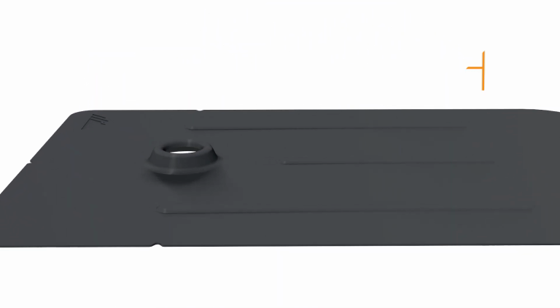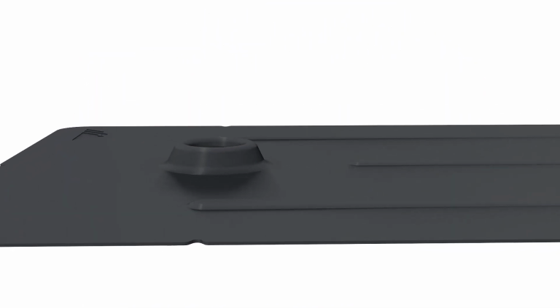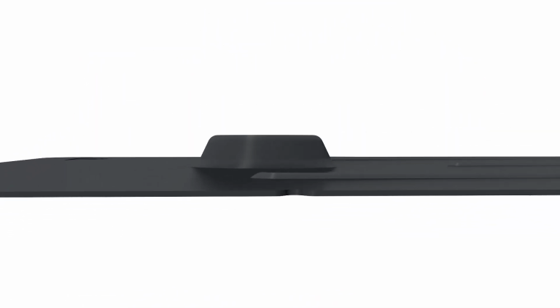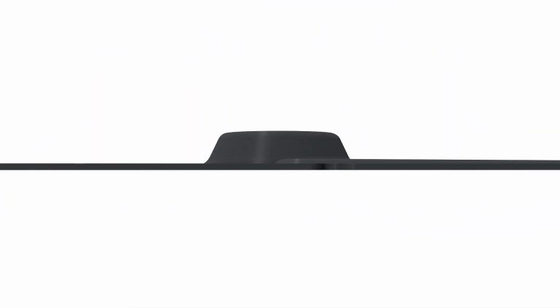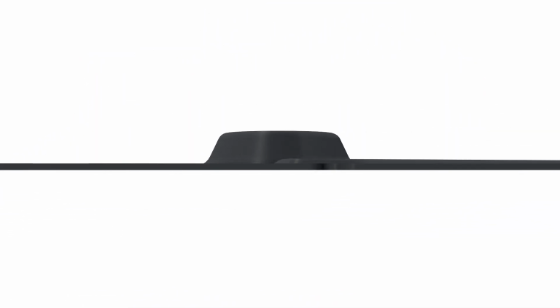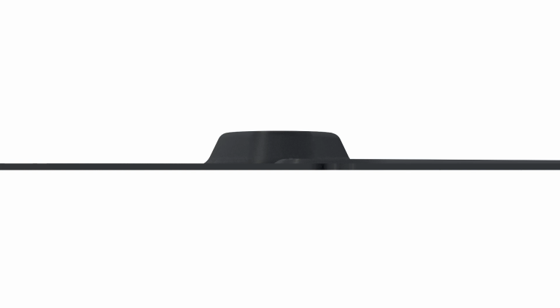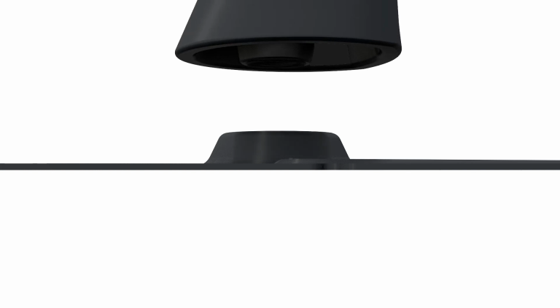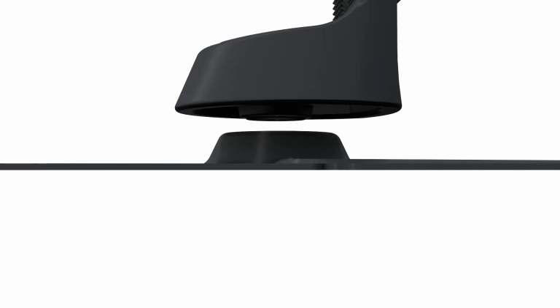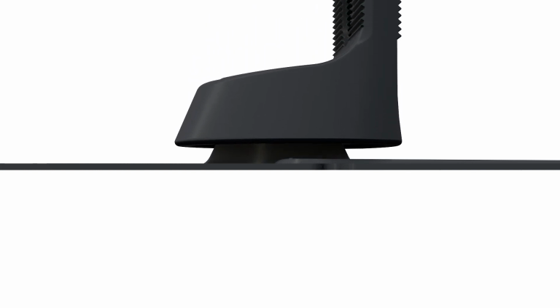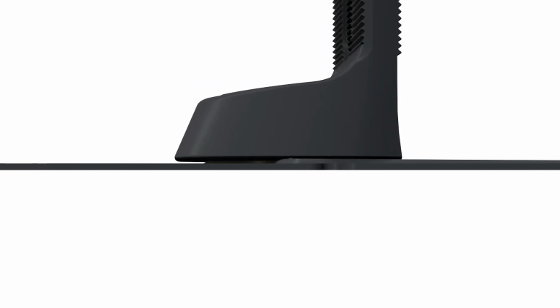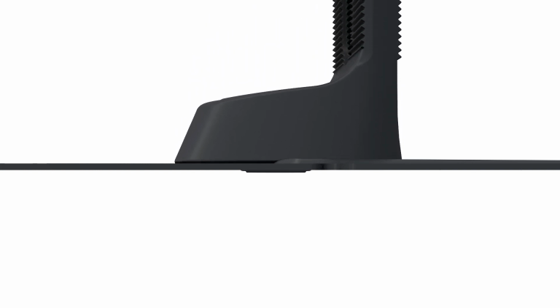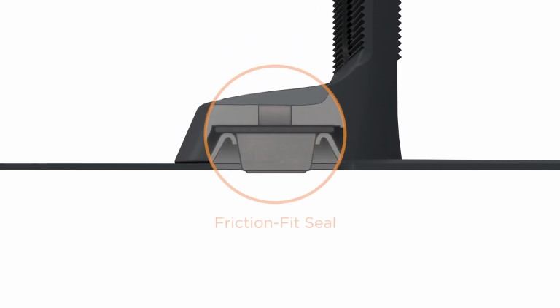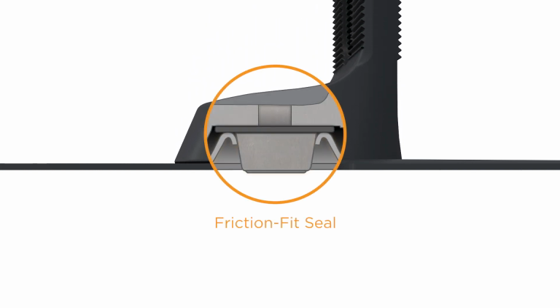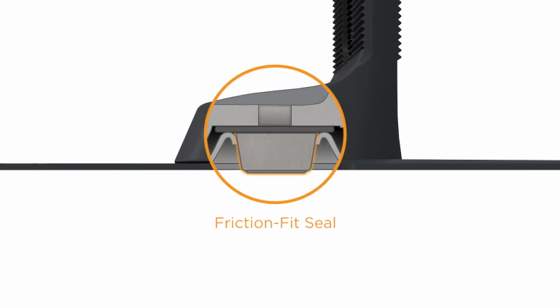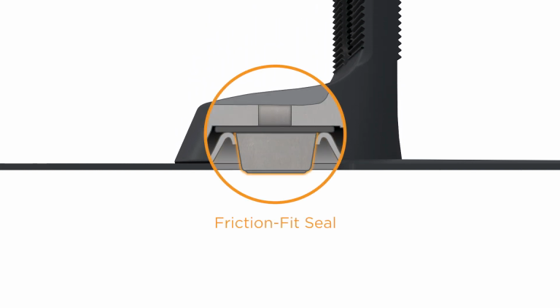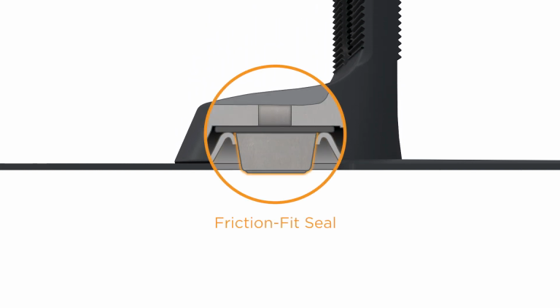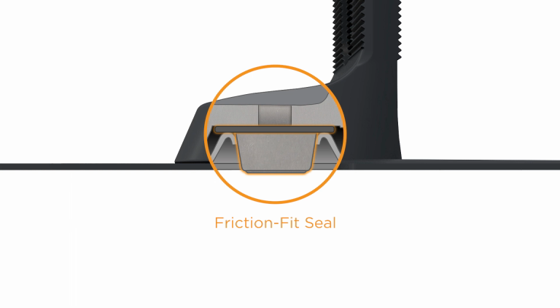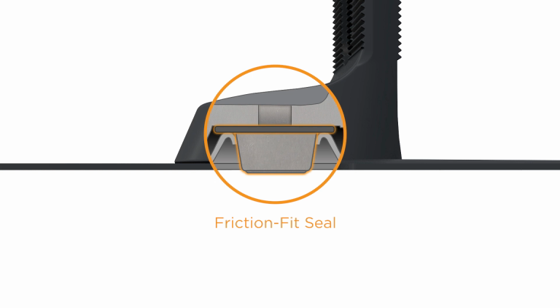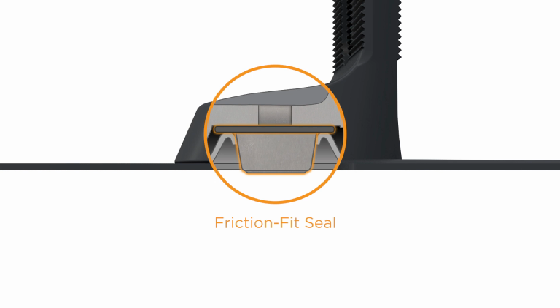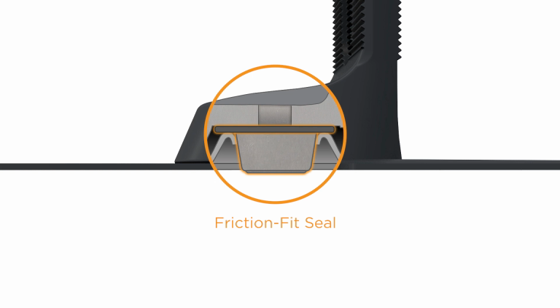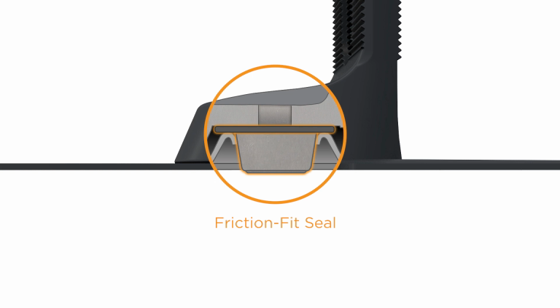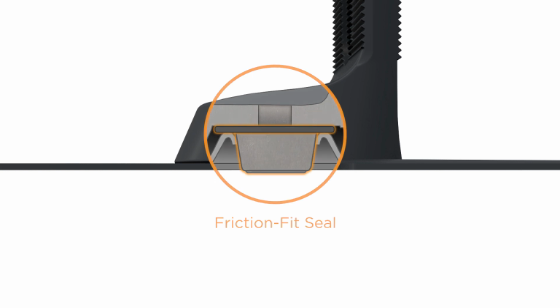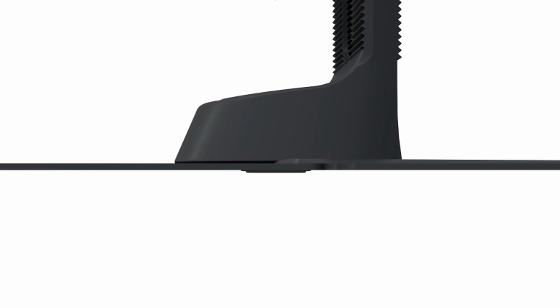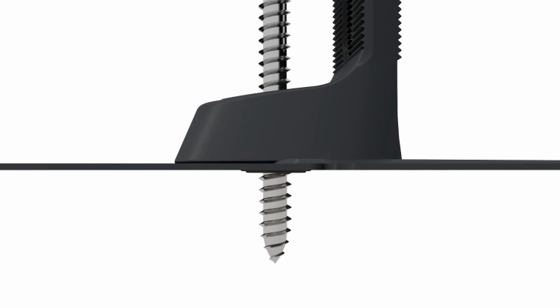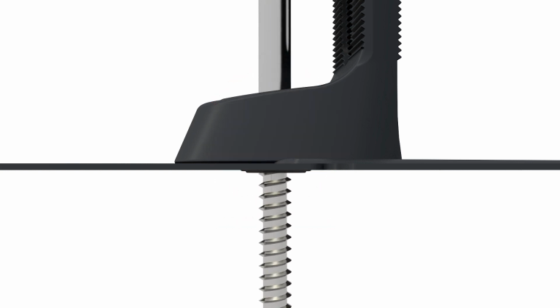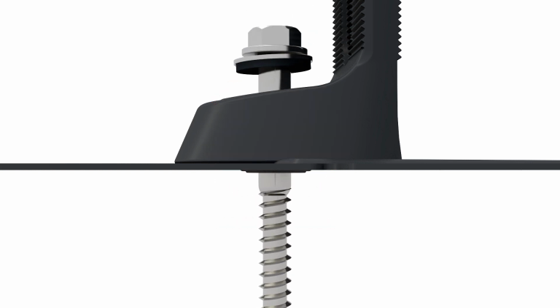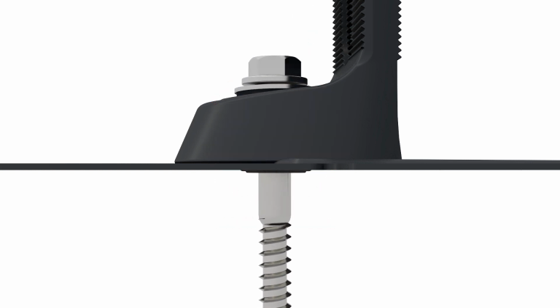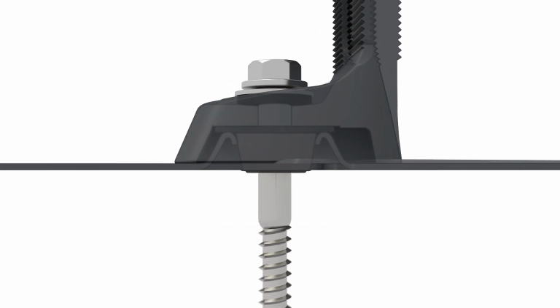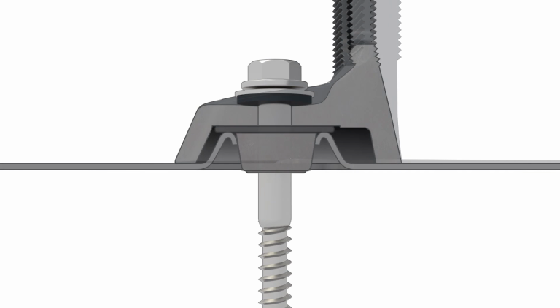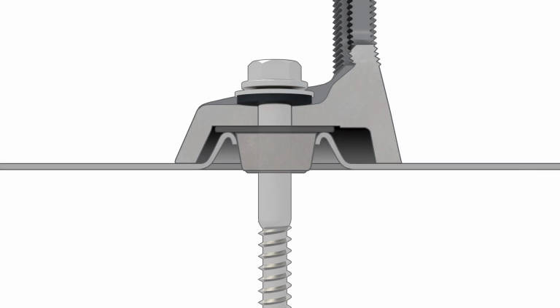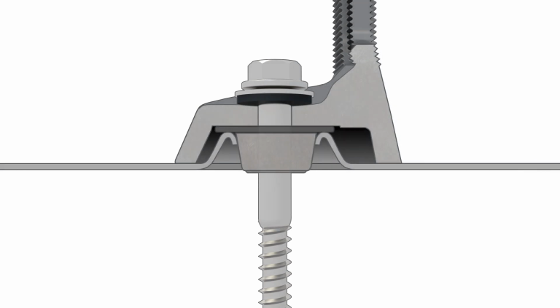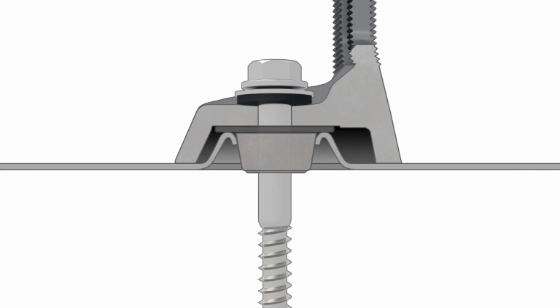Its three-tier water seal architecture has been reimagined. First, the grip cap plugs the large elevated viewport with its thick rubber seal, preventing water intrusion. Then, an EPDM rubber washer secured by the lag seals the deal.